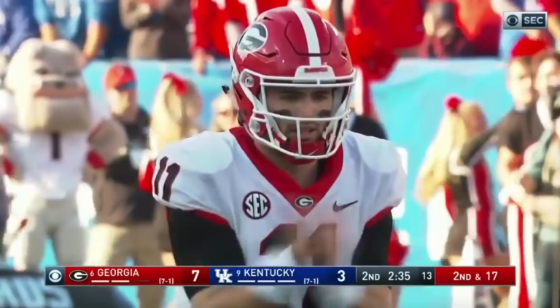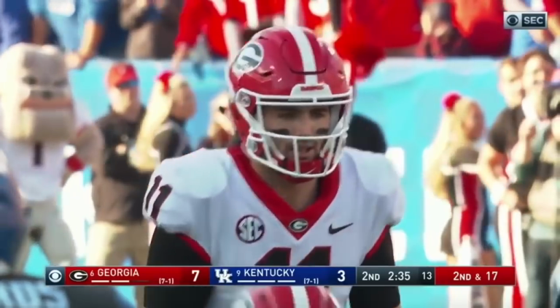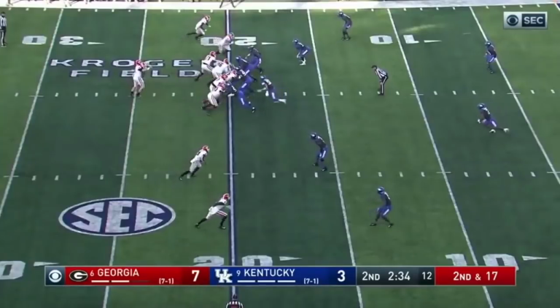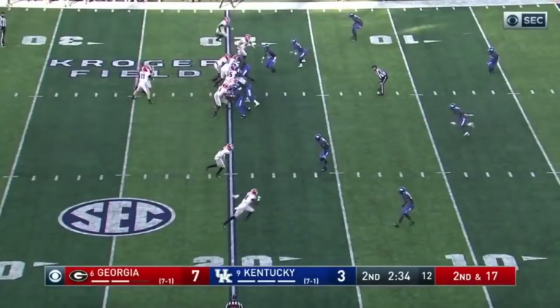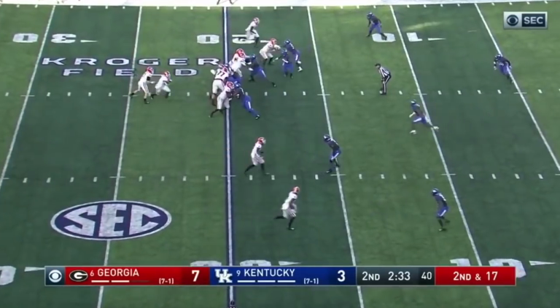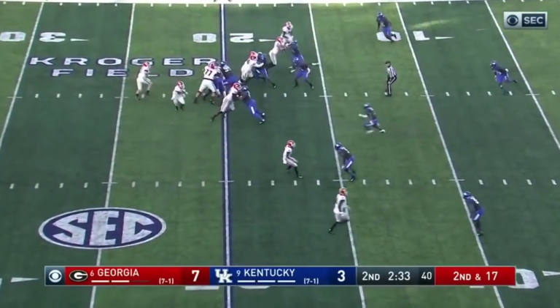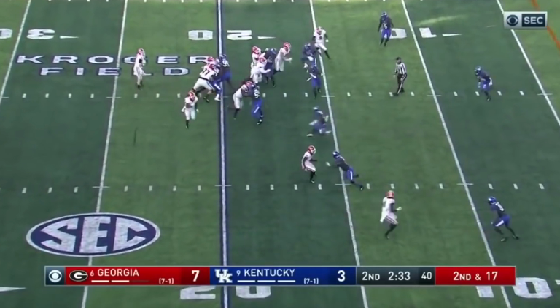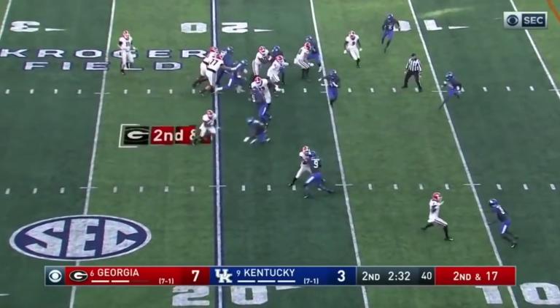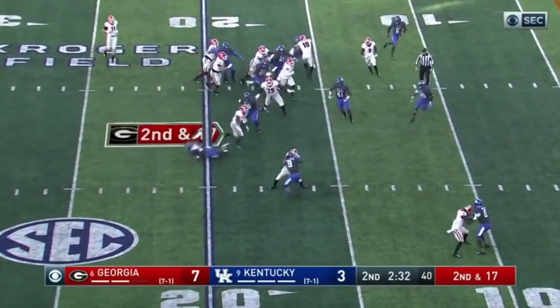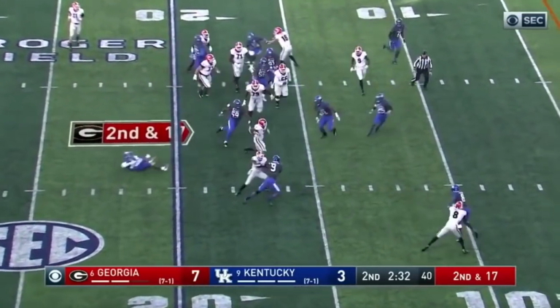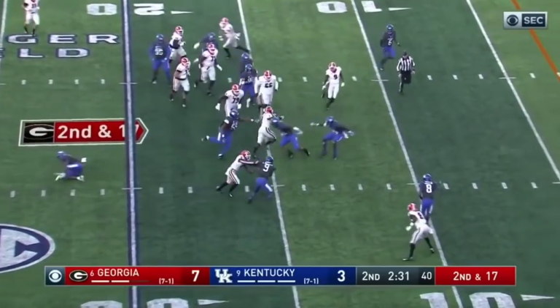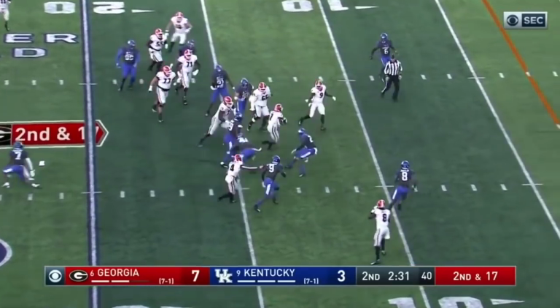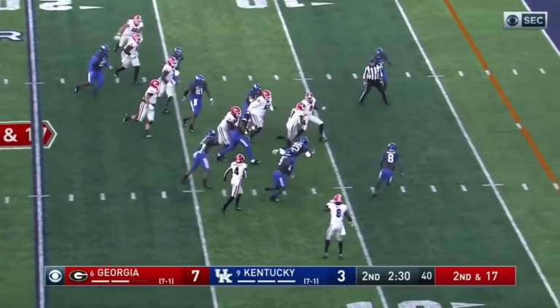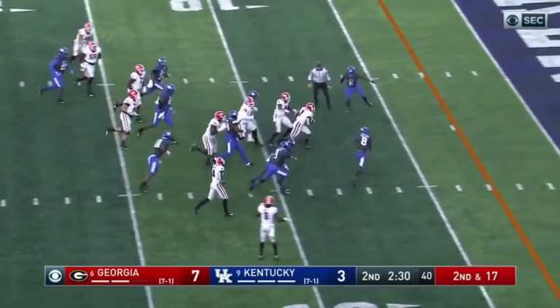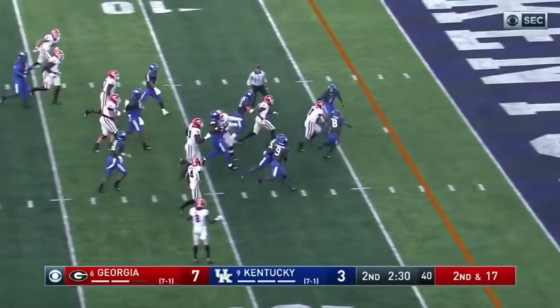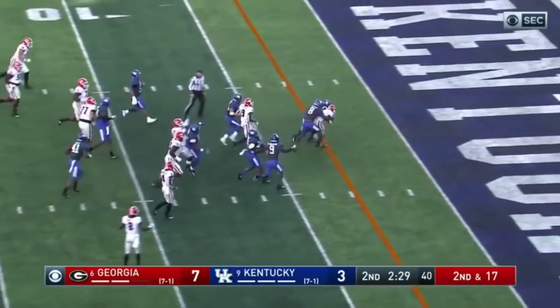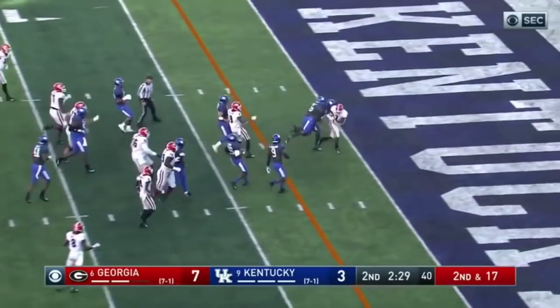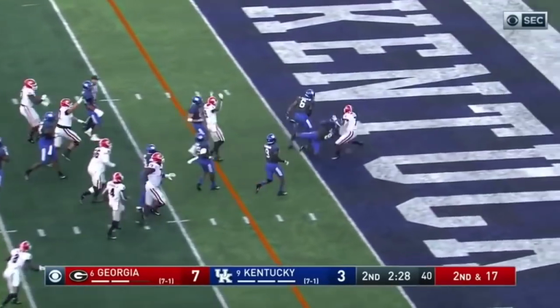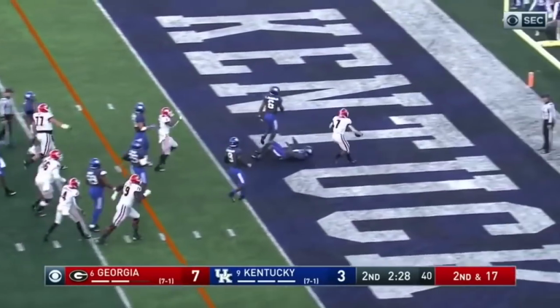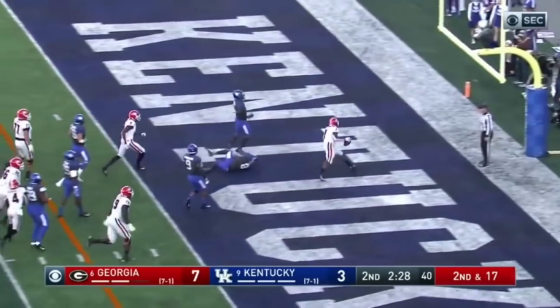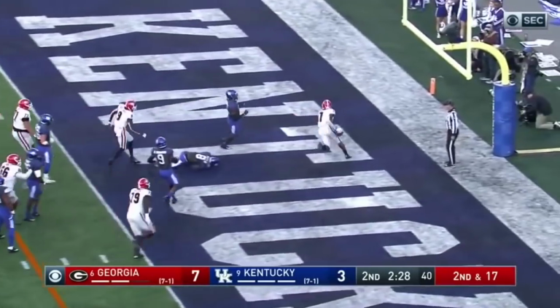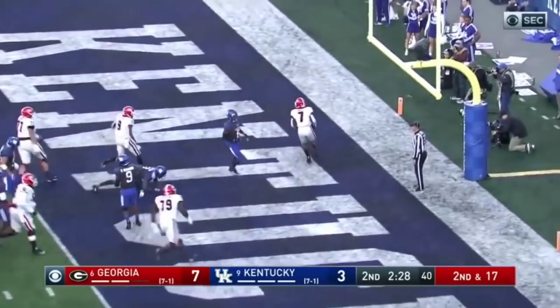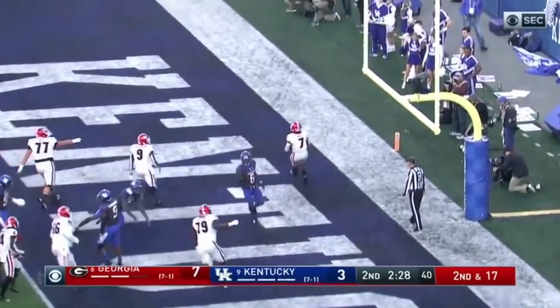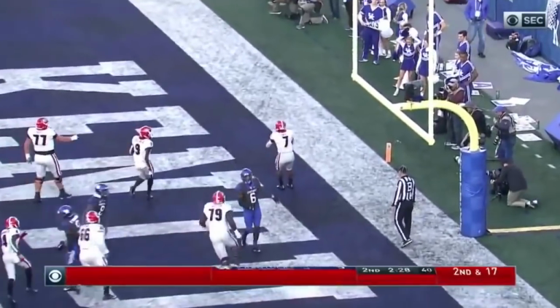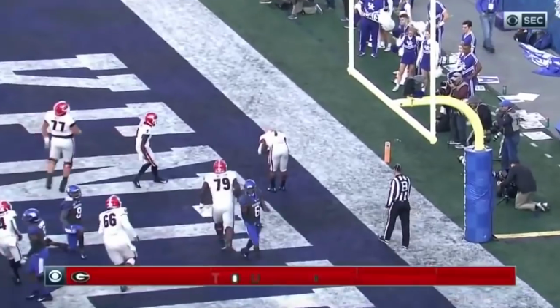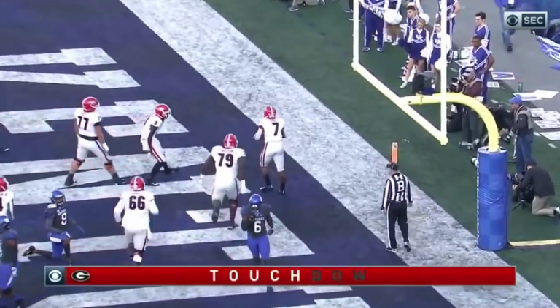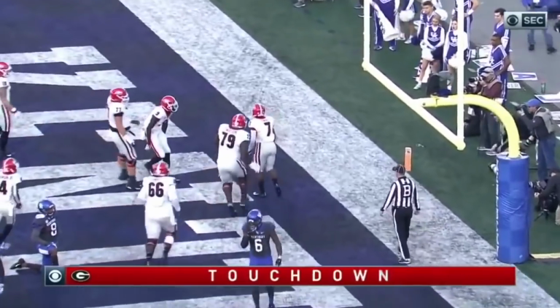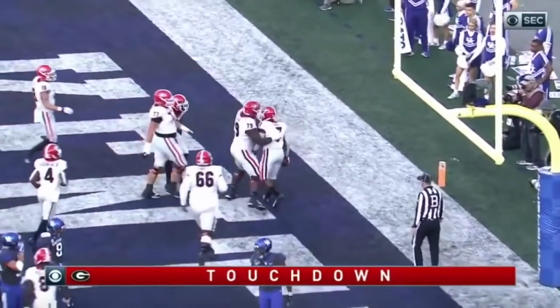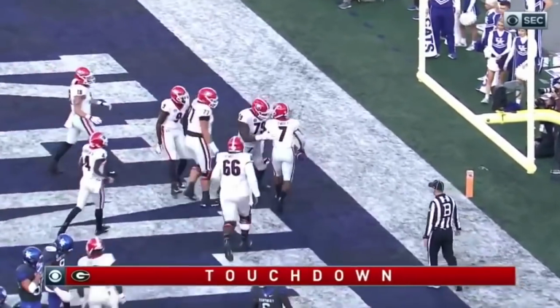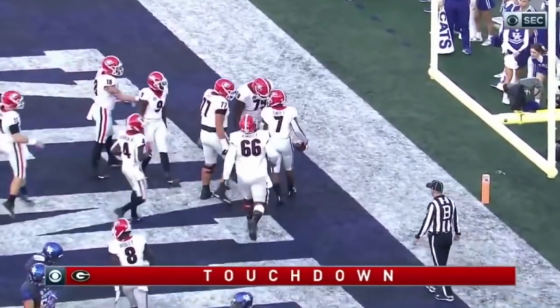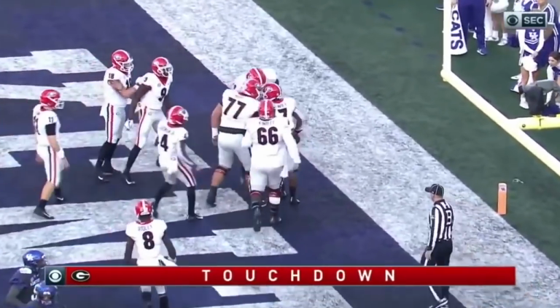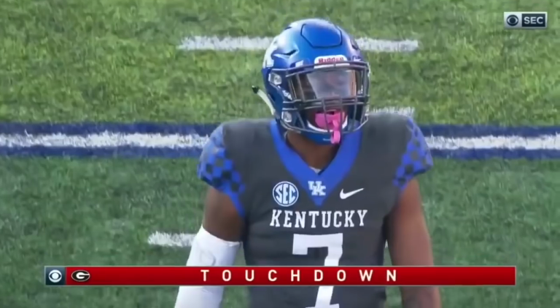He needed to let go when he saw that DB jumping outside. Swift making the catch — DeAndre Swift touchdown Georgia! What a run from DeAndre Swift.